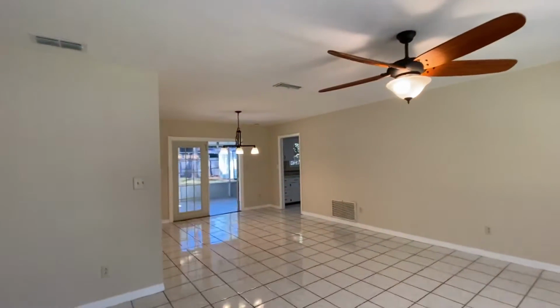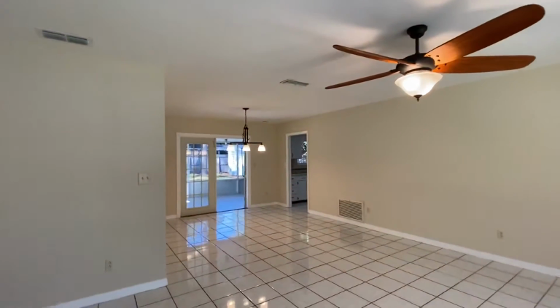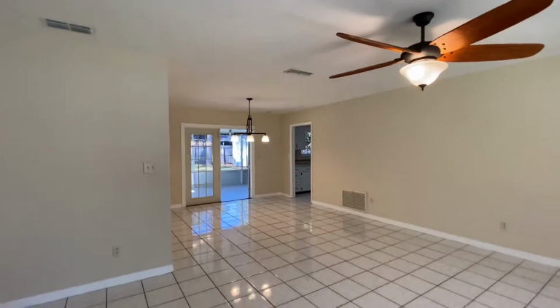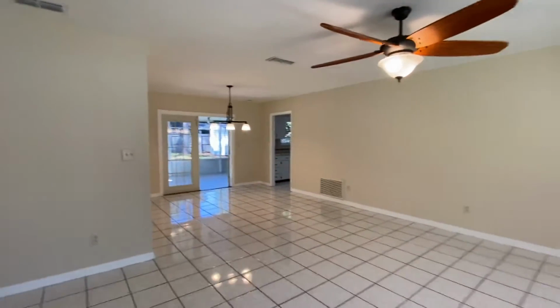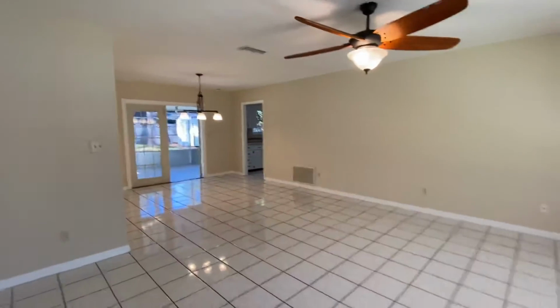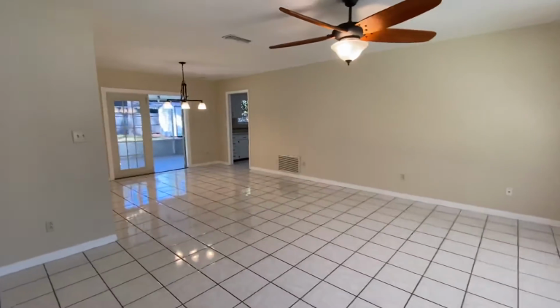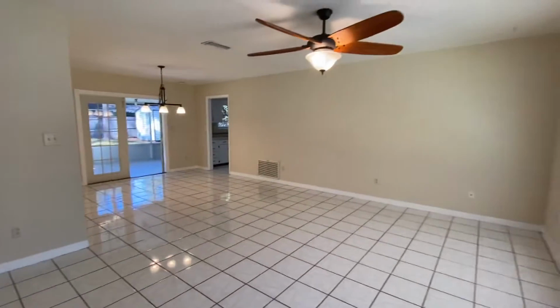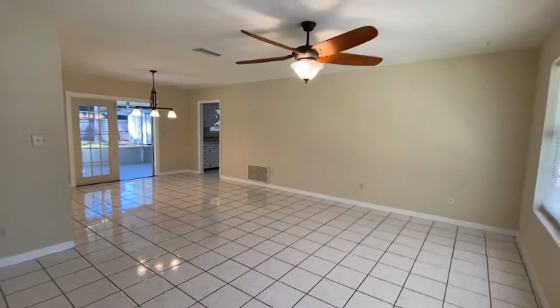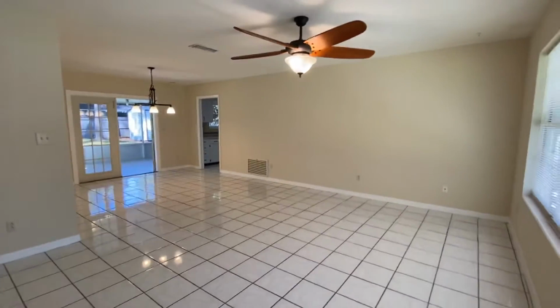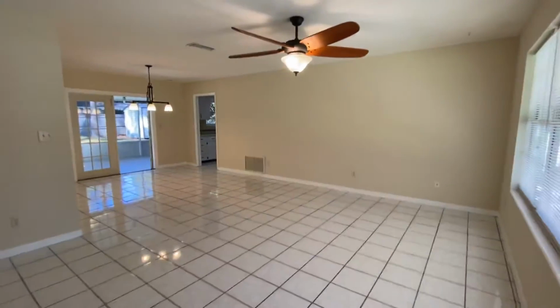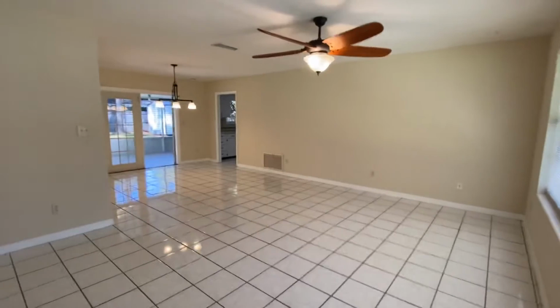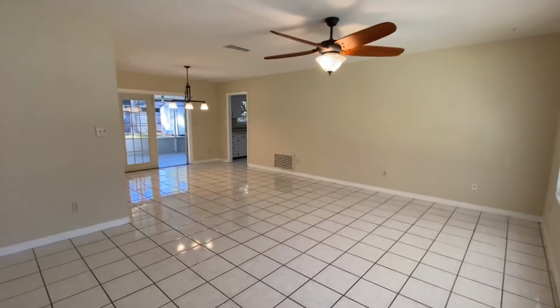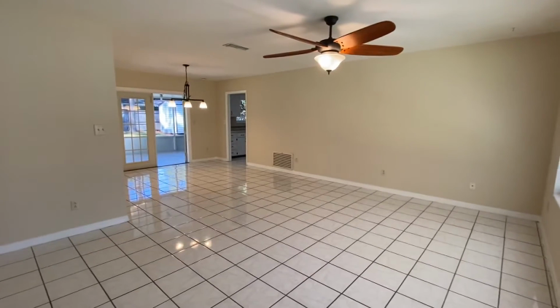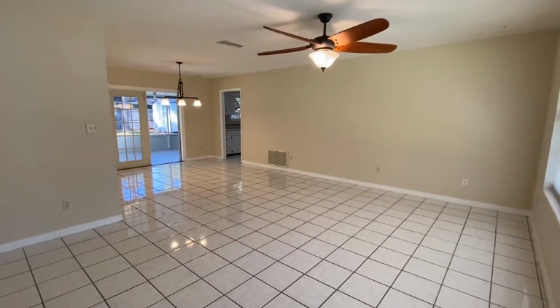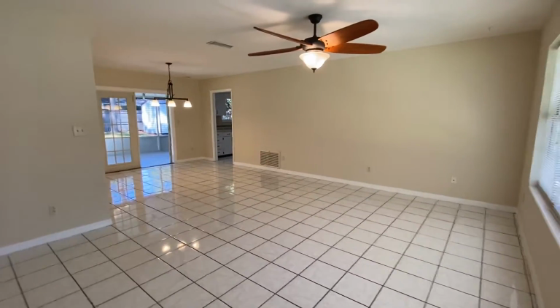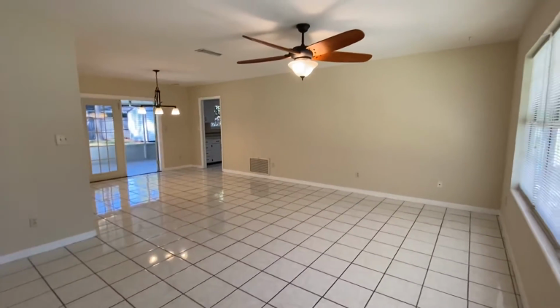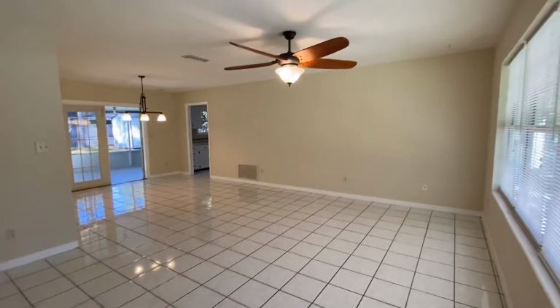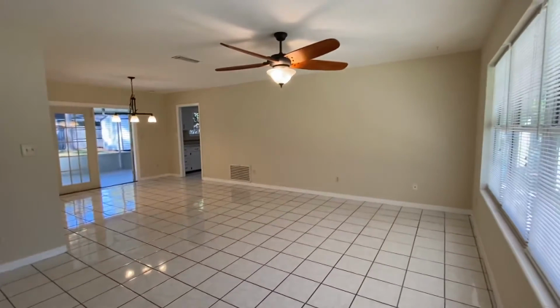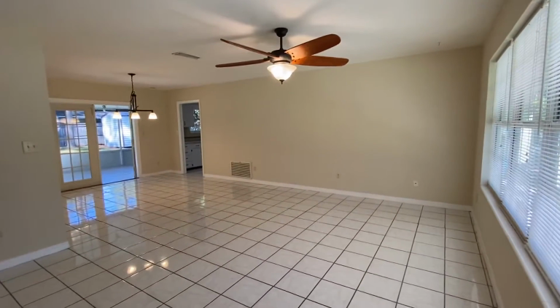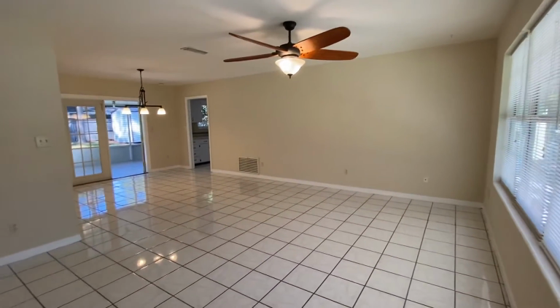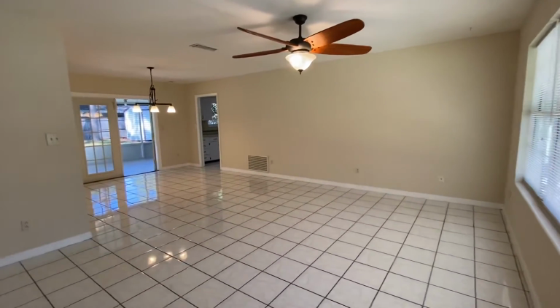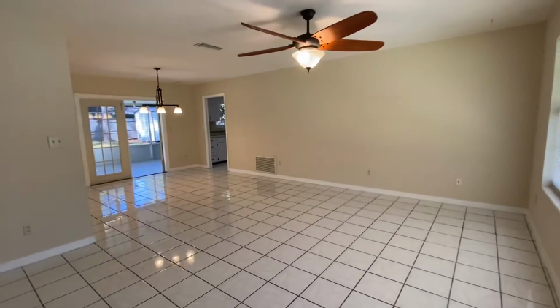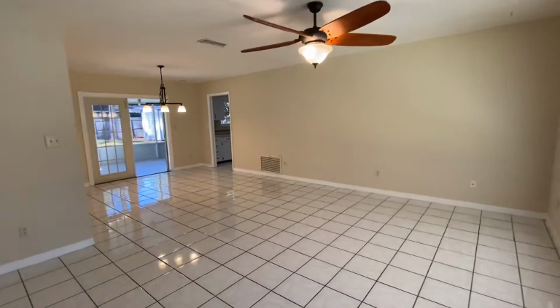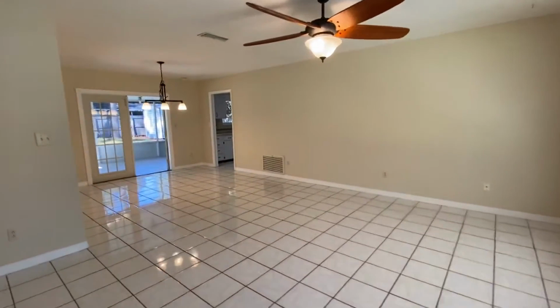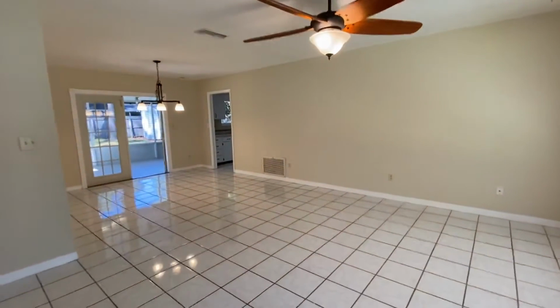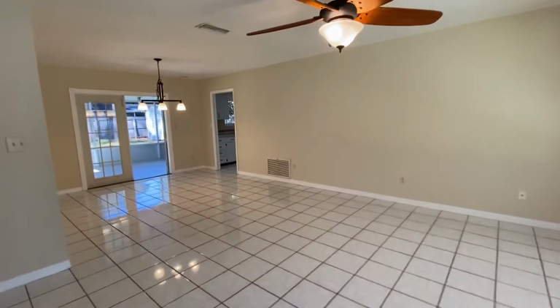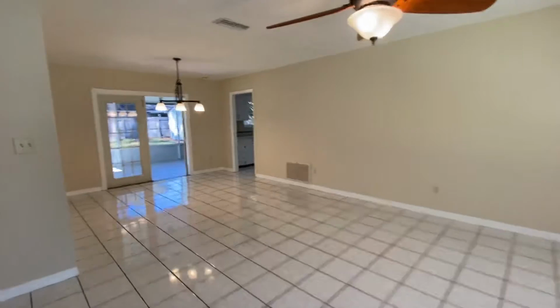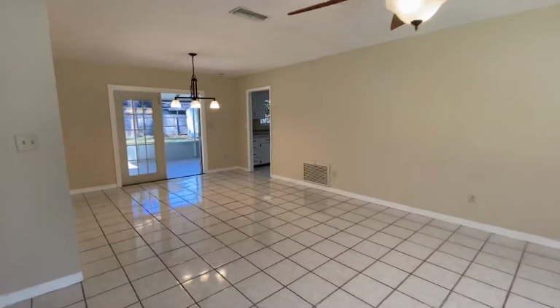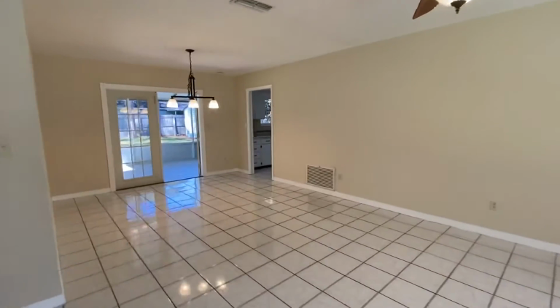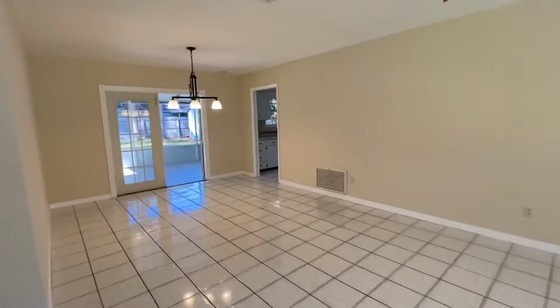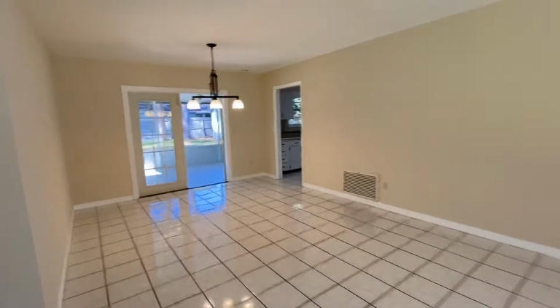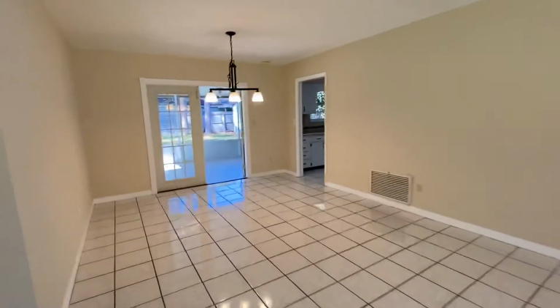We're looking at over 1,200 square feet here of space. This house has had some nice updates on it. Got your tile floors in this great room and dining area.